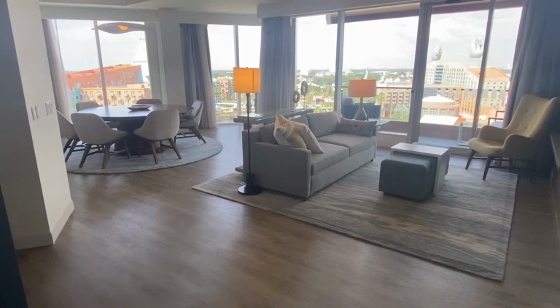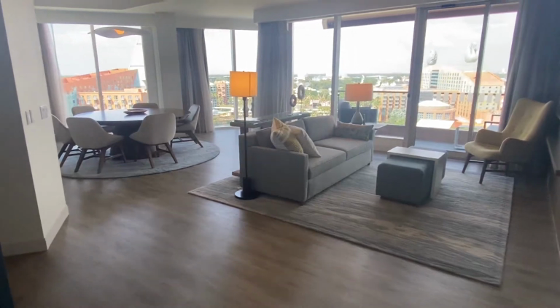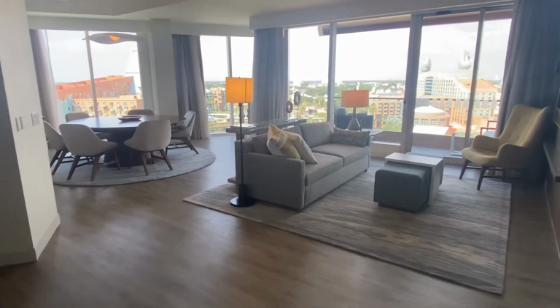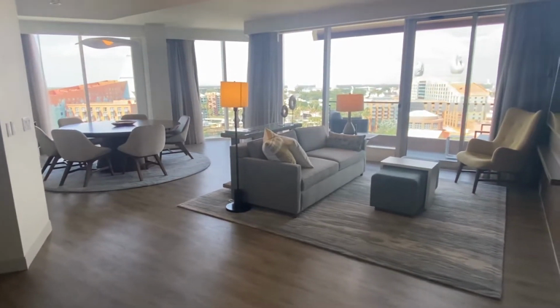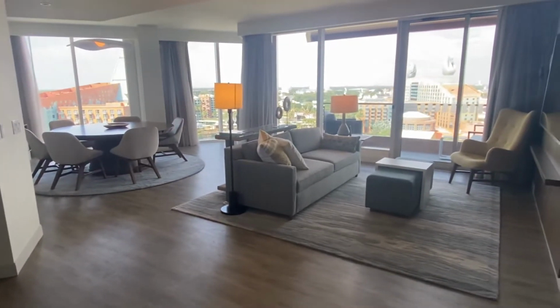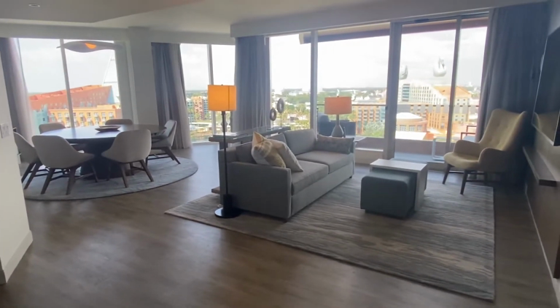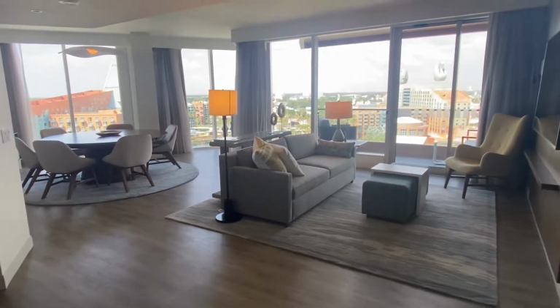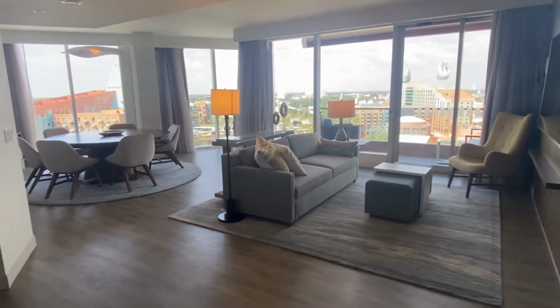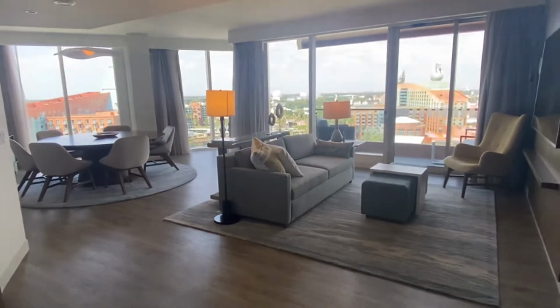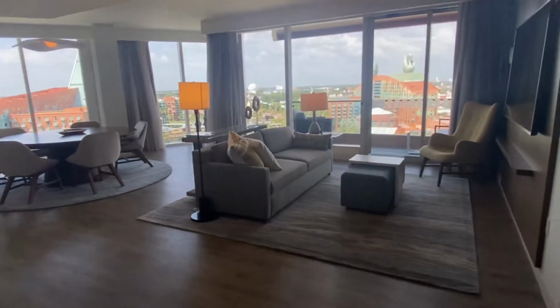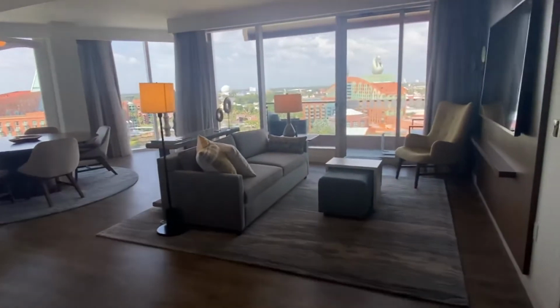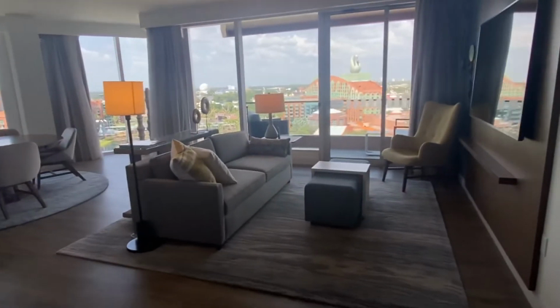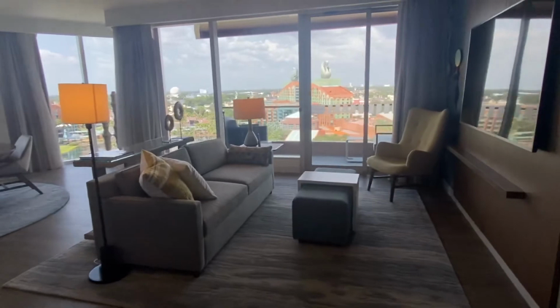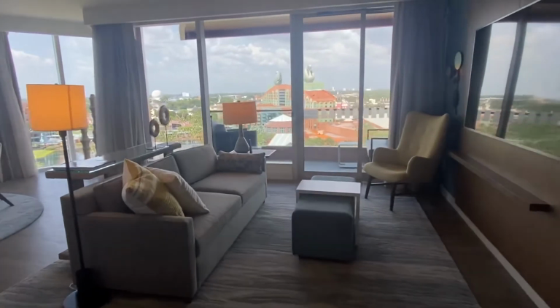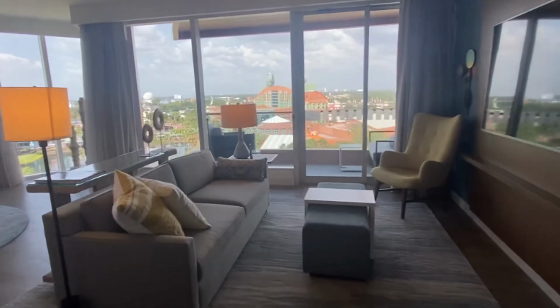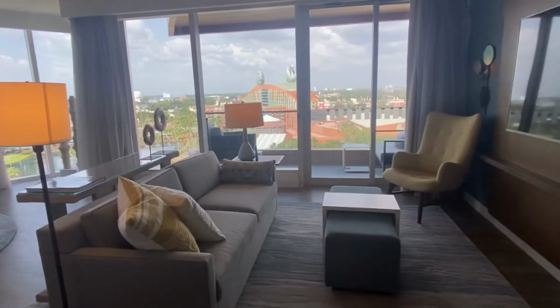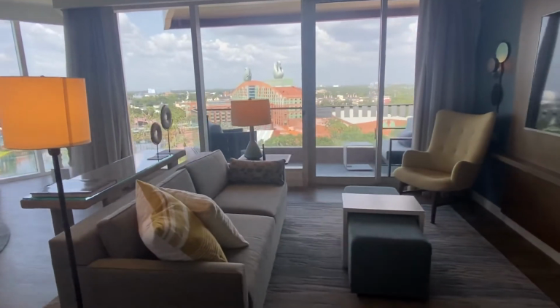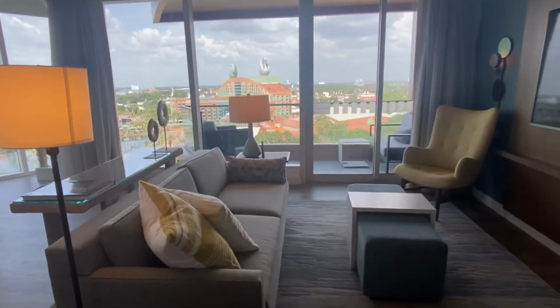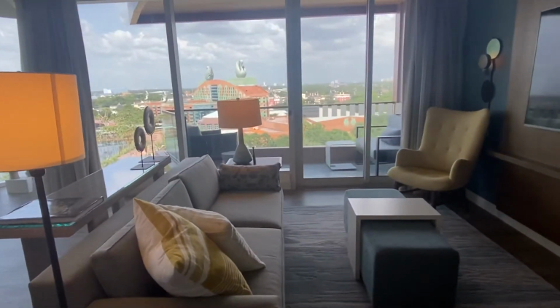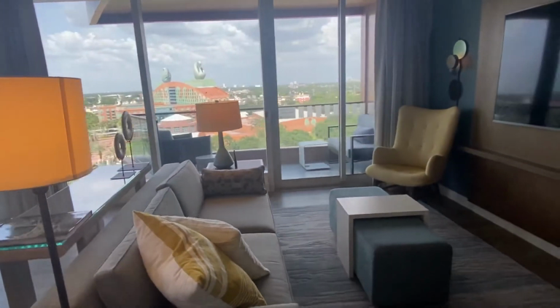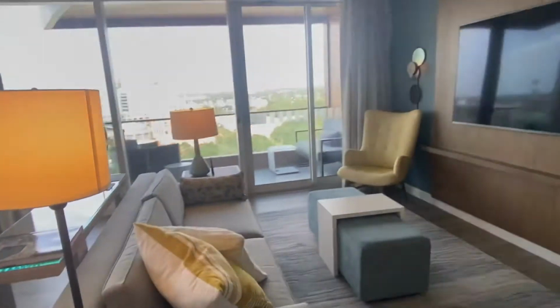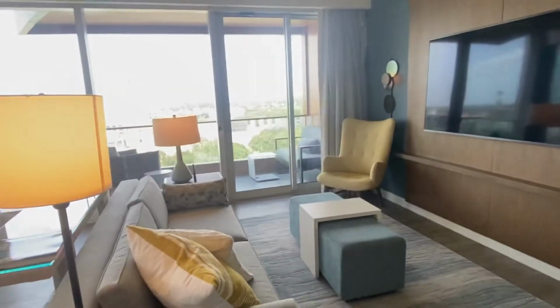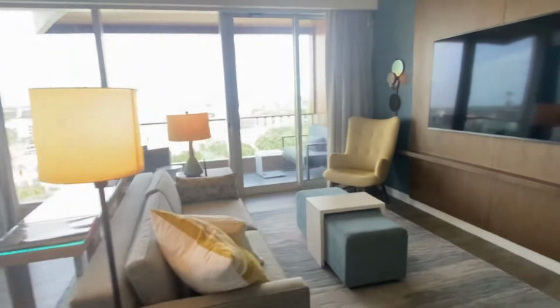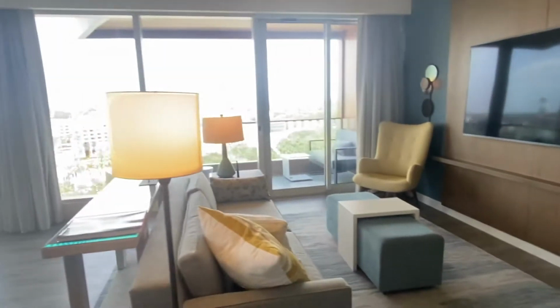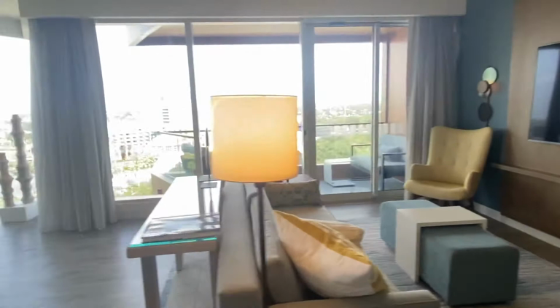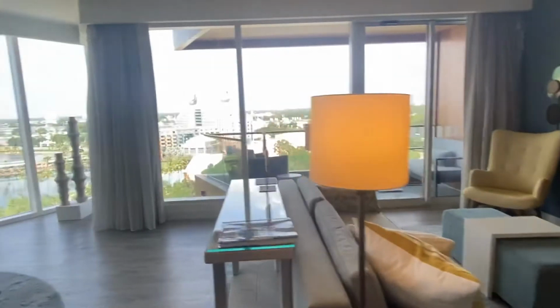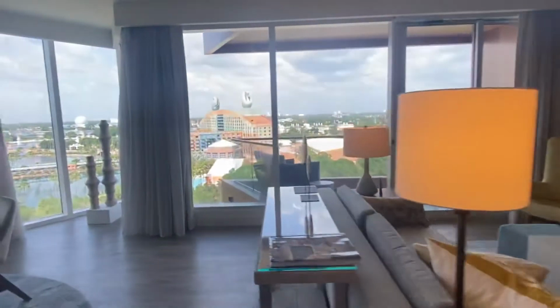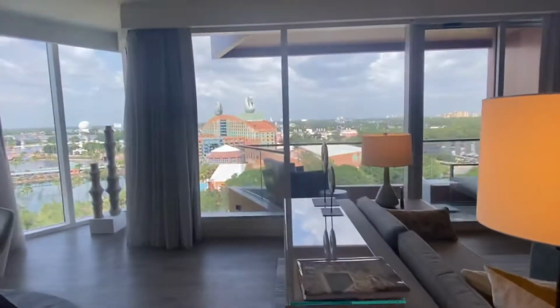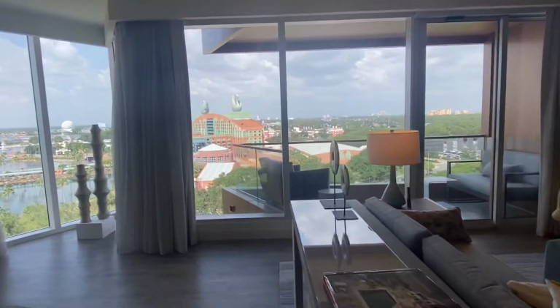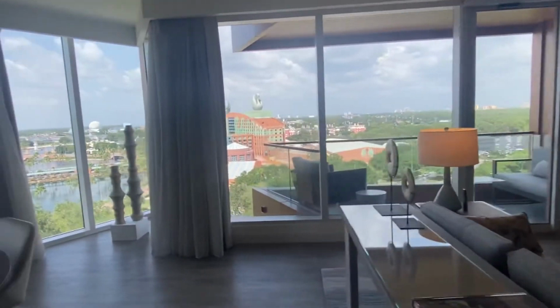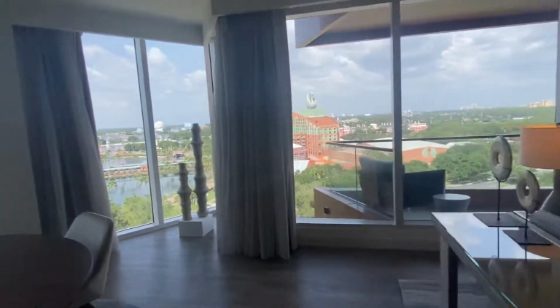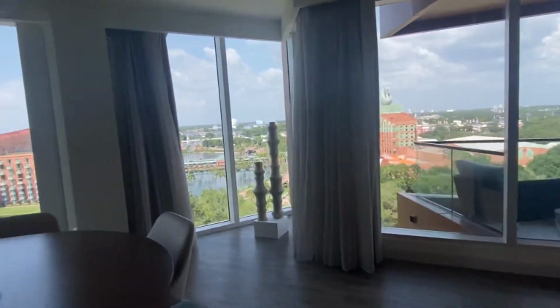This is Swan Reserve Chairman's Suite Epcot view. First thing you see is an awesome living room with tons of glass and really good views.